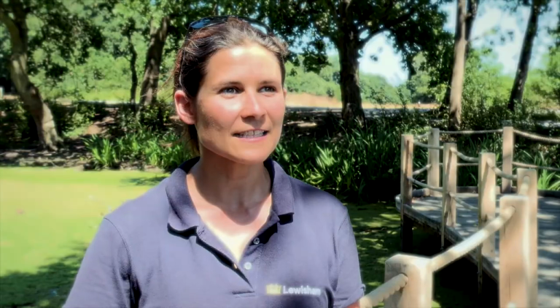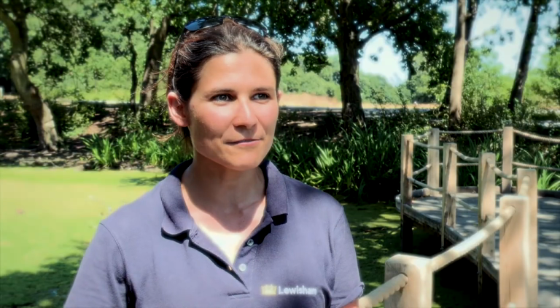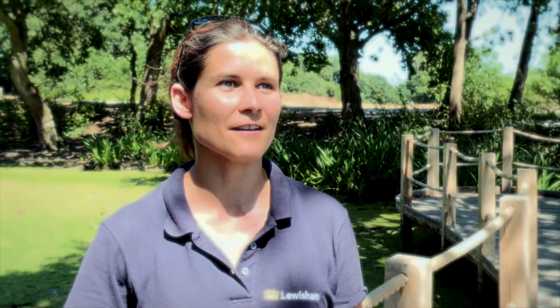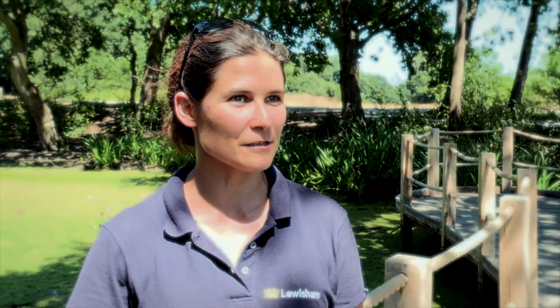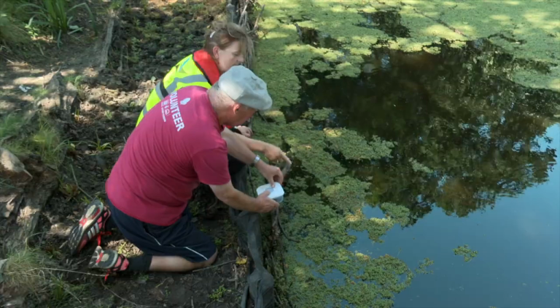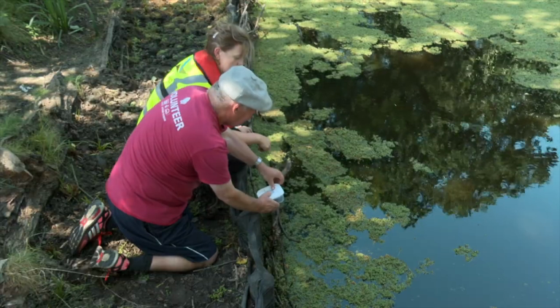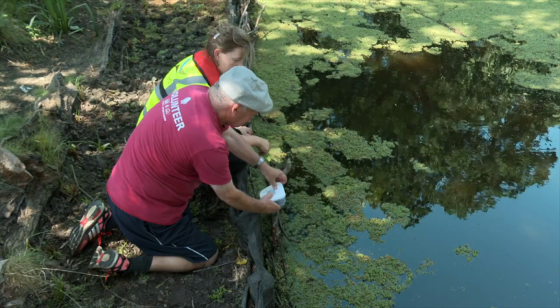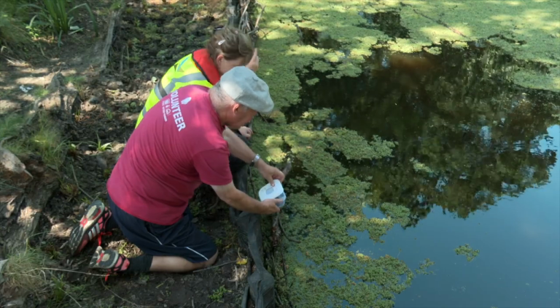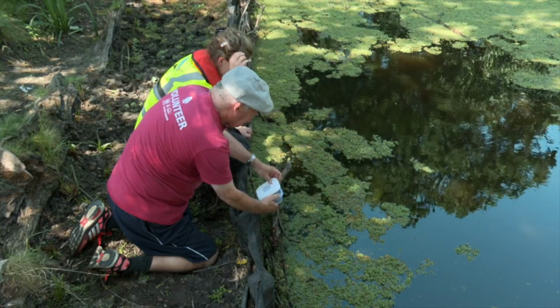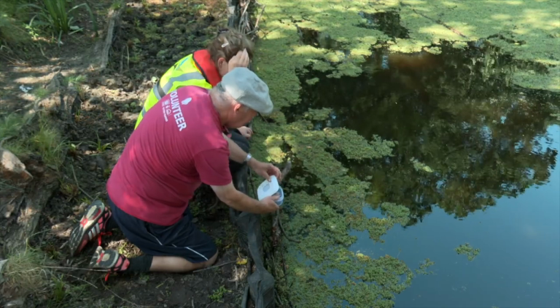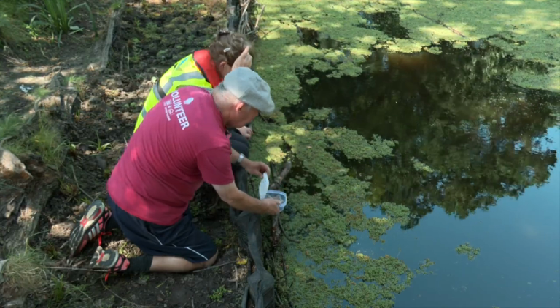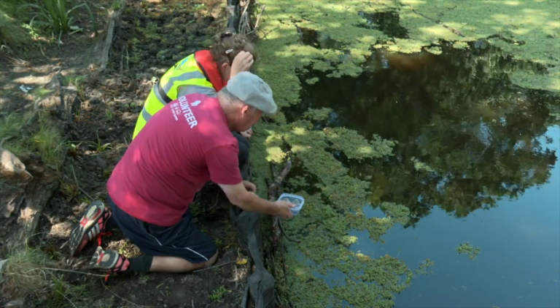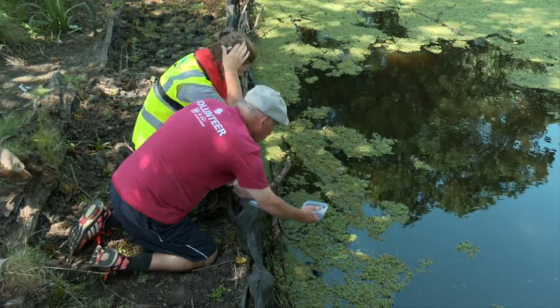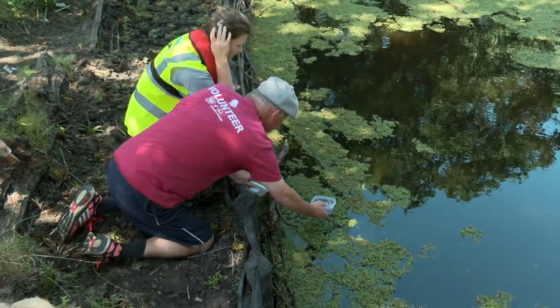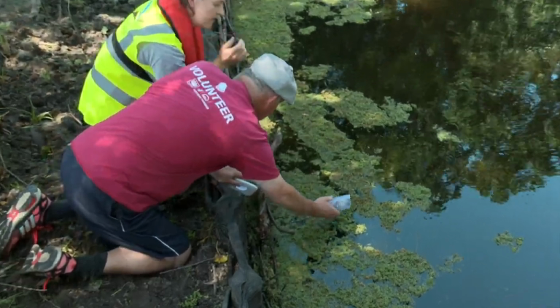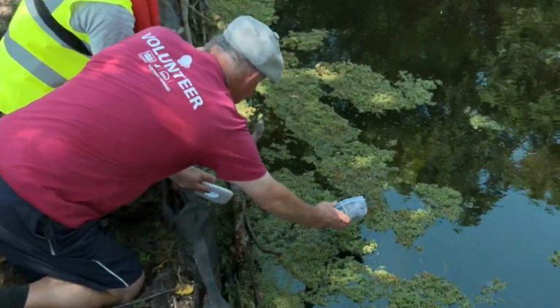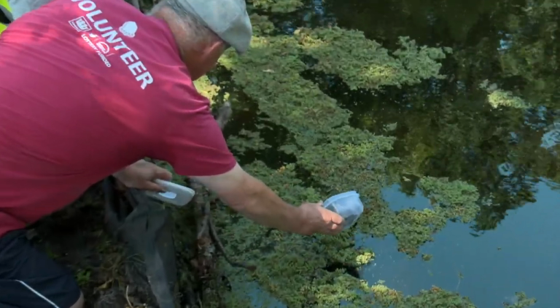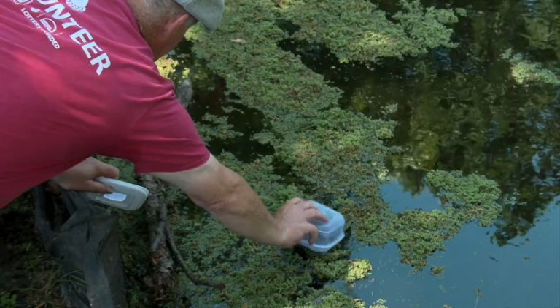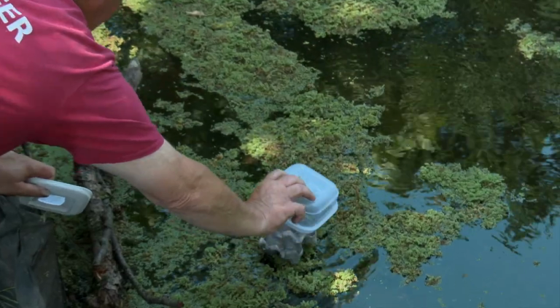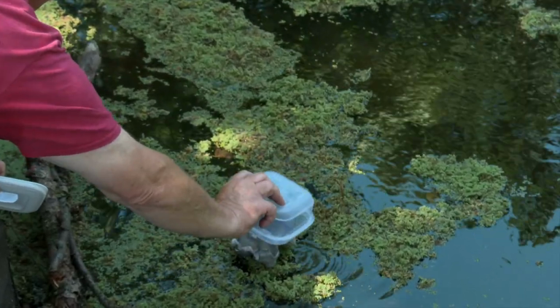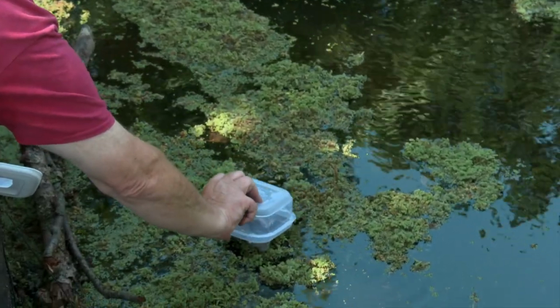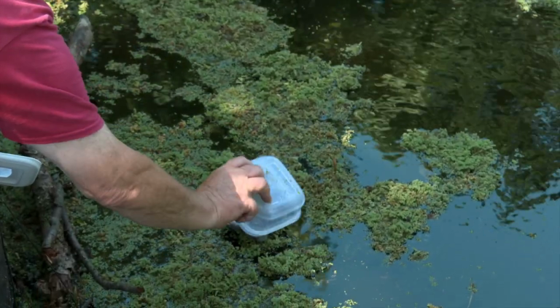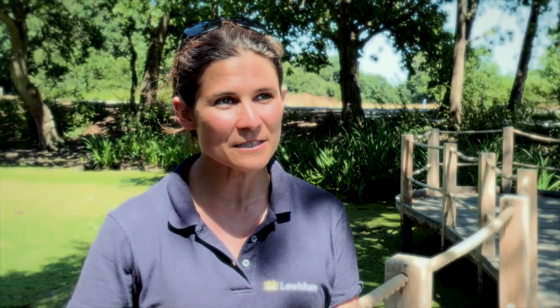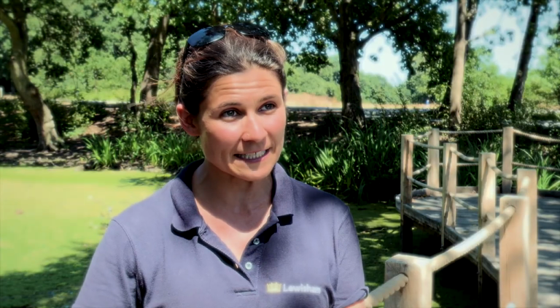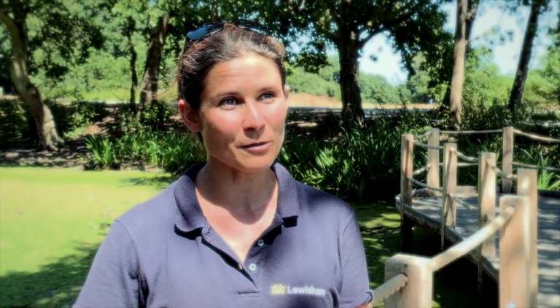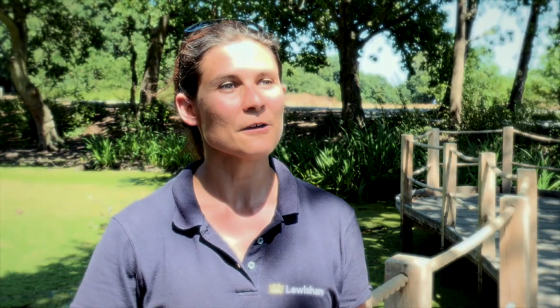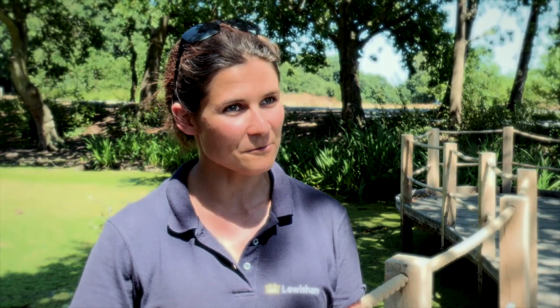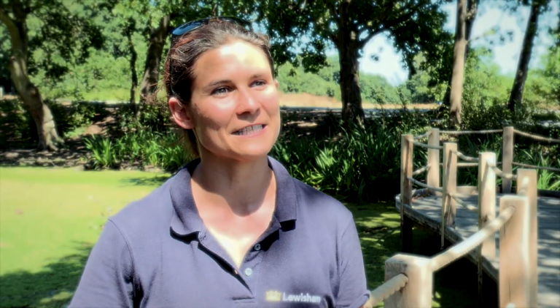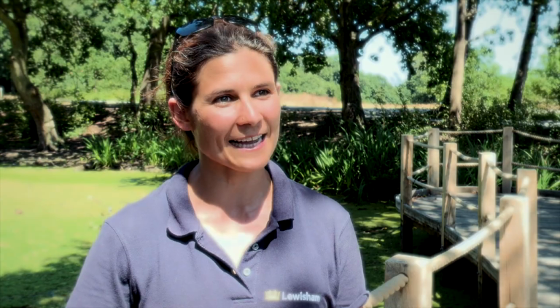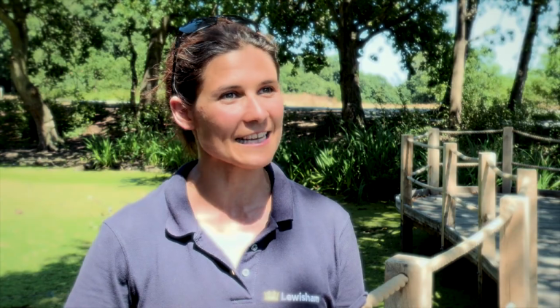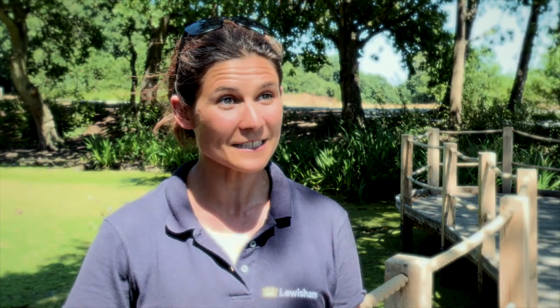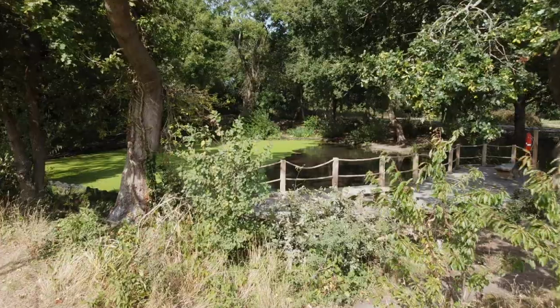We've had great fun with our volunteers coming down to release some of these tiny weevils — we've had kids, we've had long-standing volunteers — and already within two weeks we're starting to see a difference. Everyone's really invested in this pond; we can't wait for it to be back so we can get pond dipping again.